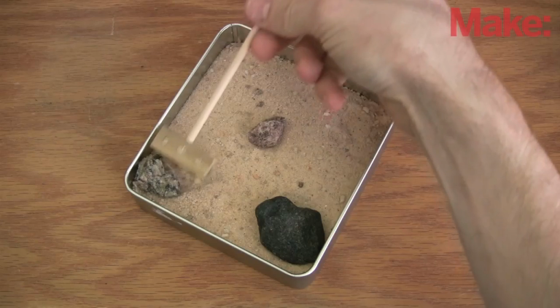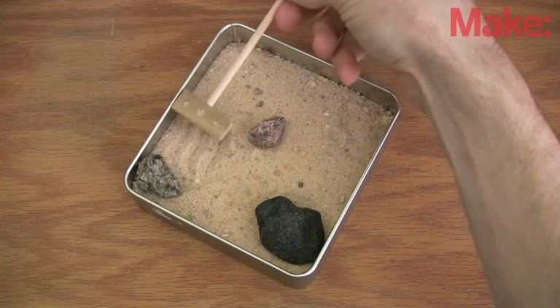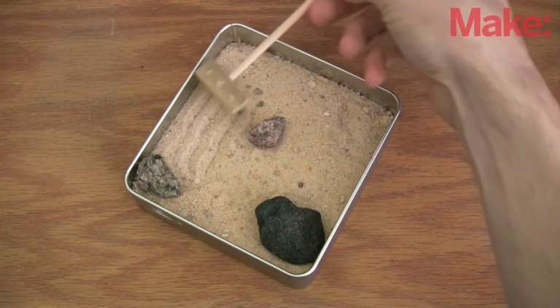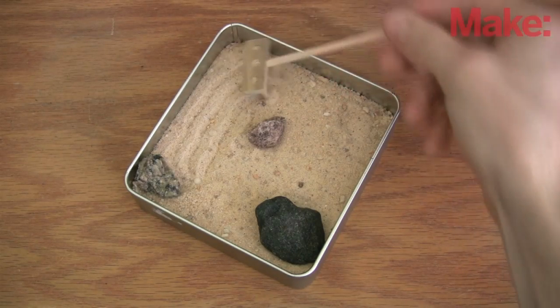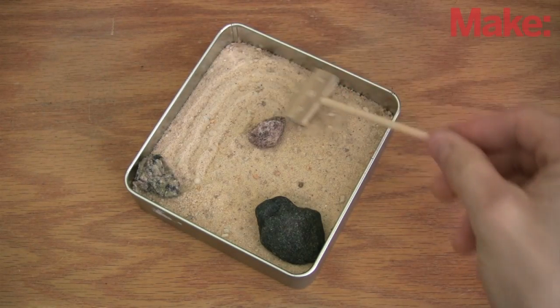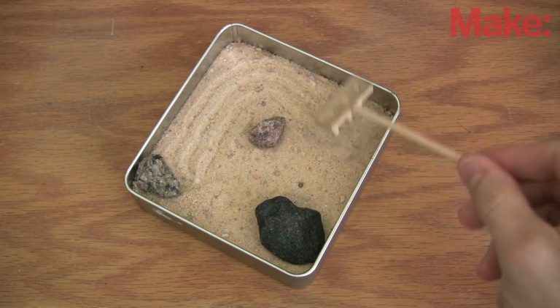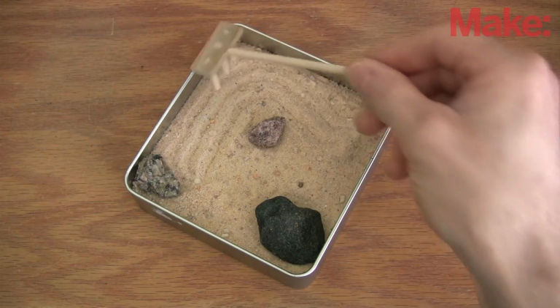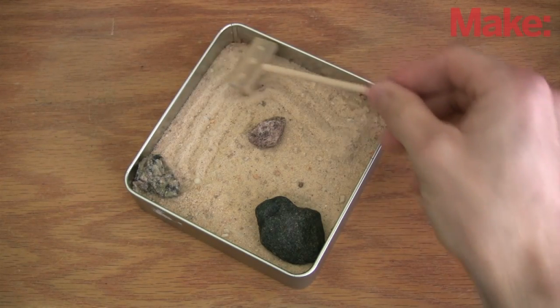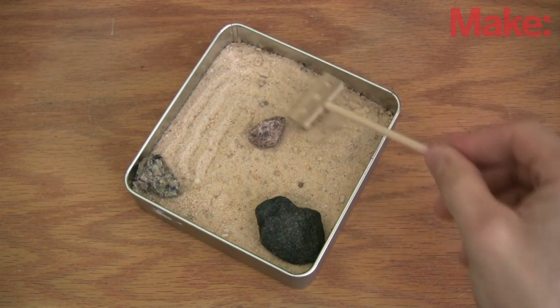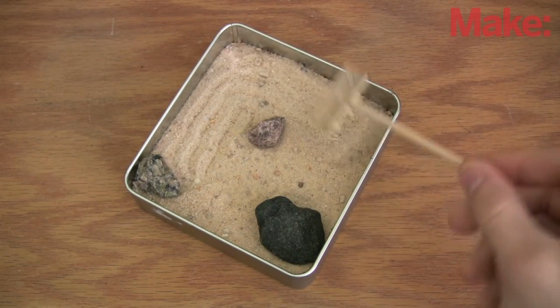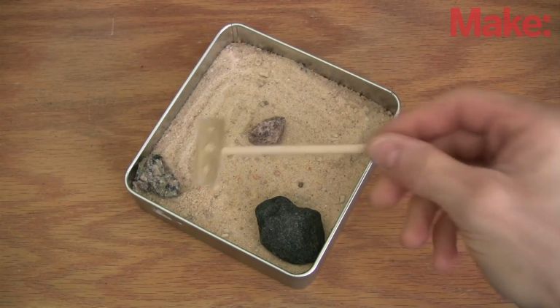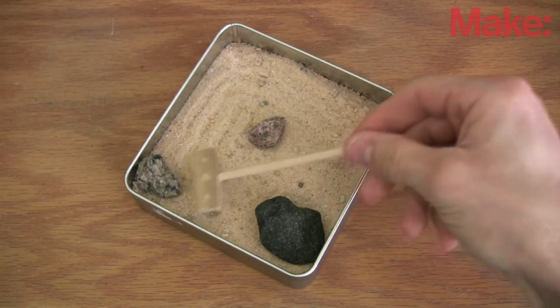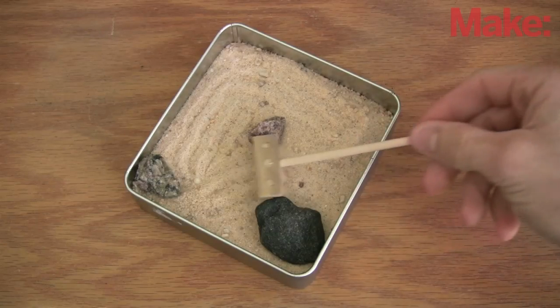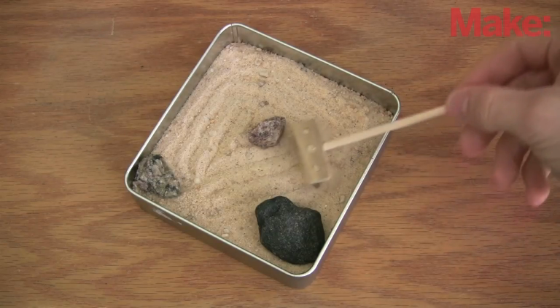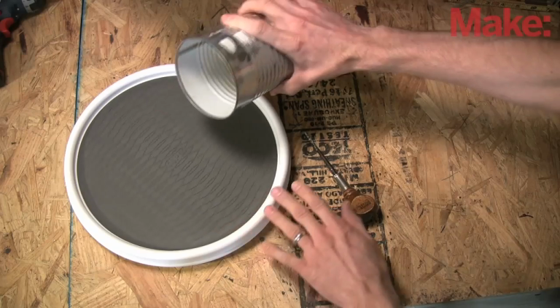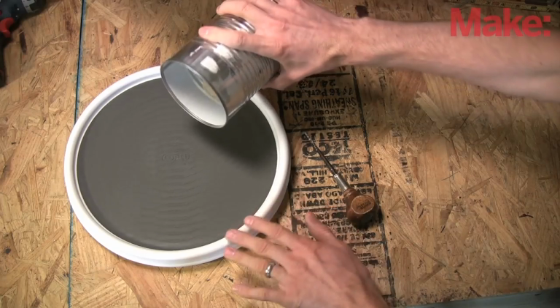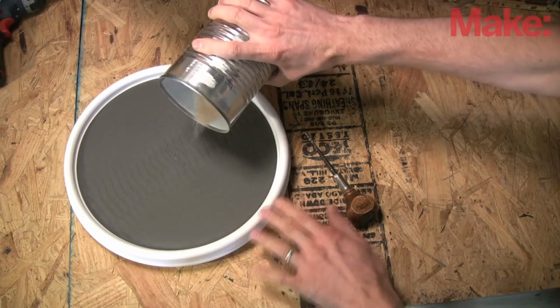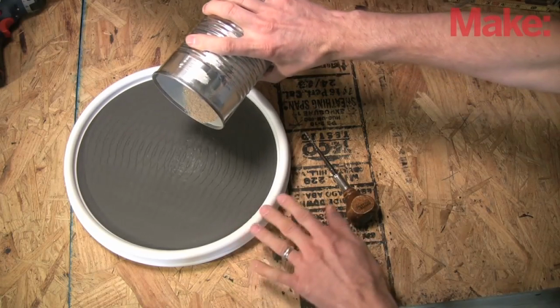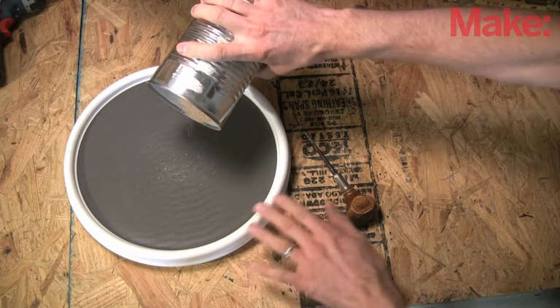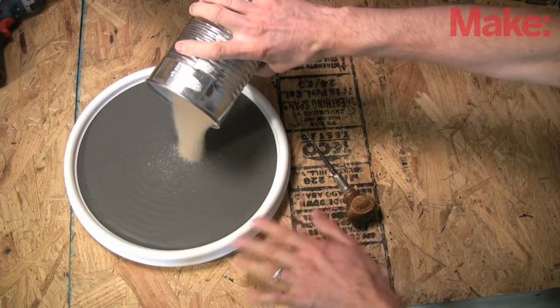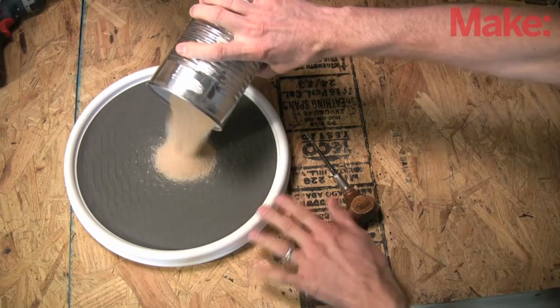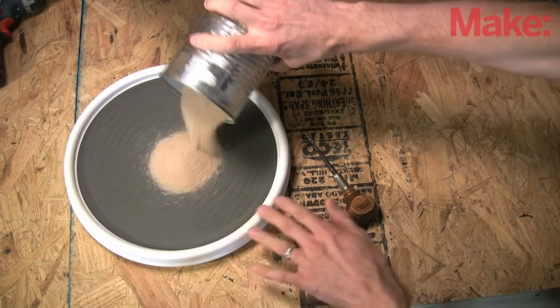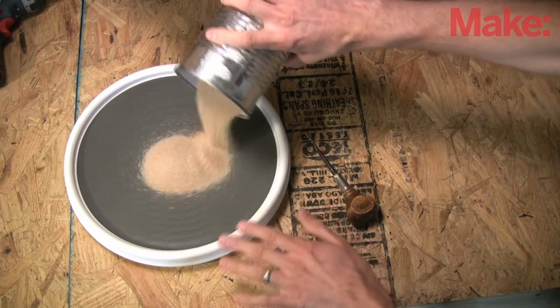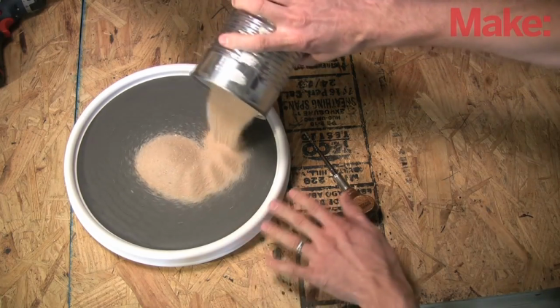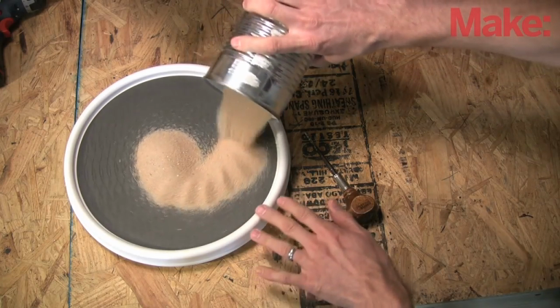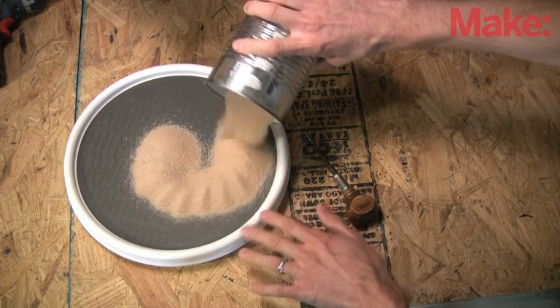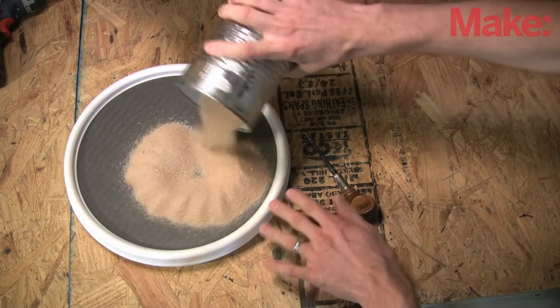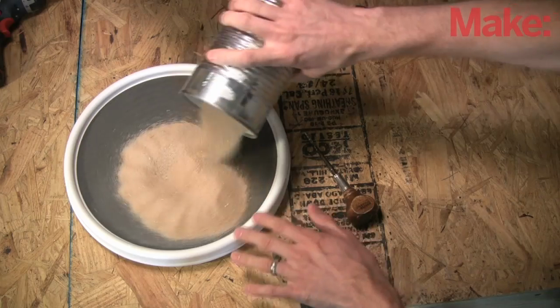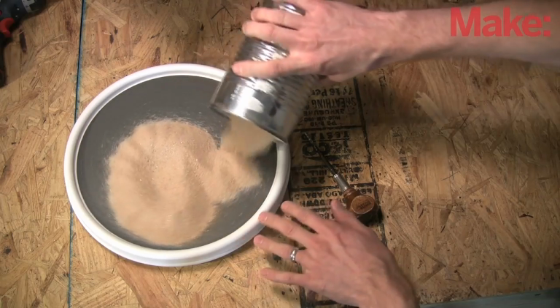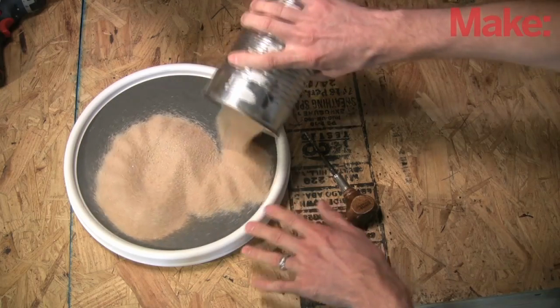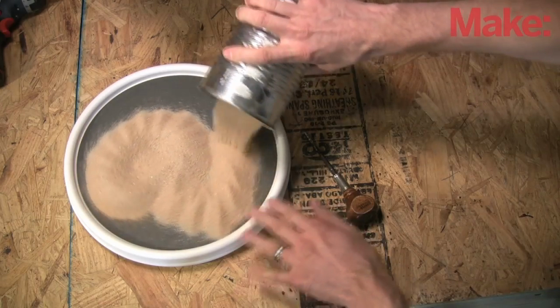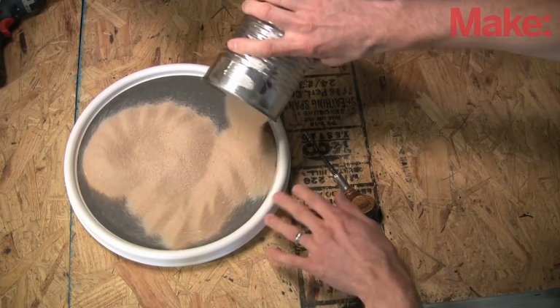I decided to use electroencephalography to create a new take on the desktop Zen garden. To reduce cost and complexity, I'm going to limit the travel of the rake to a single axis and spin the garden underneath like a phonograph.